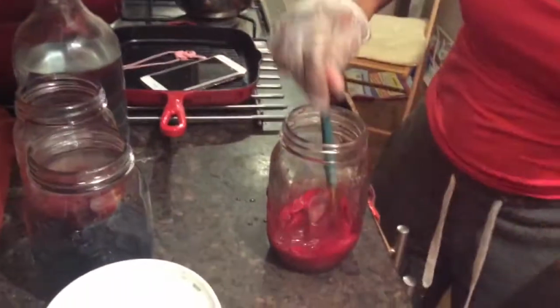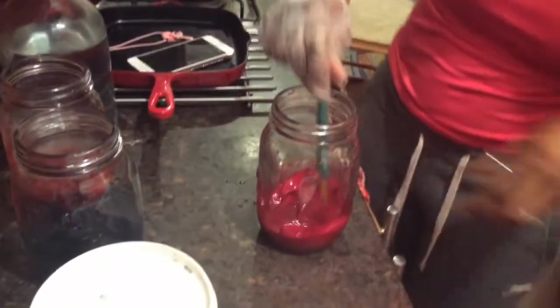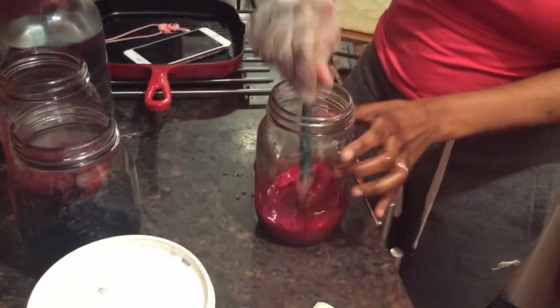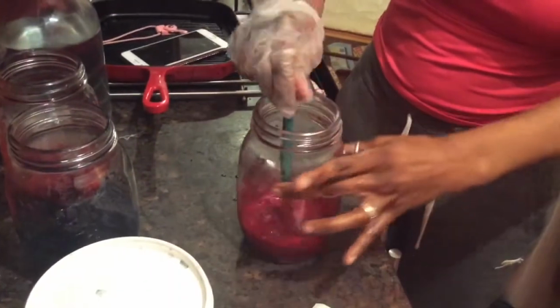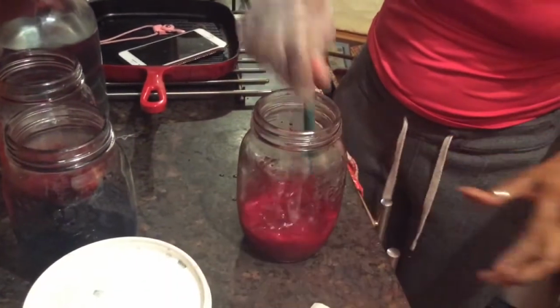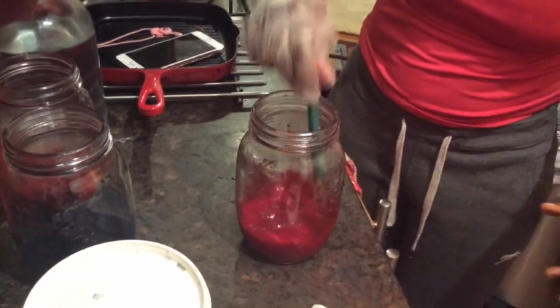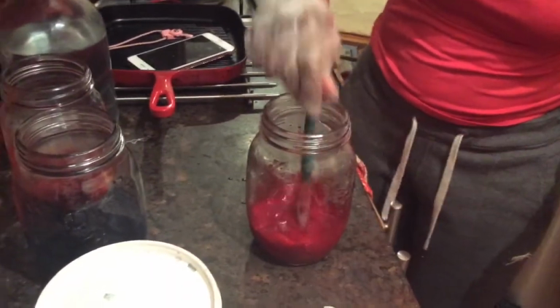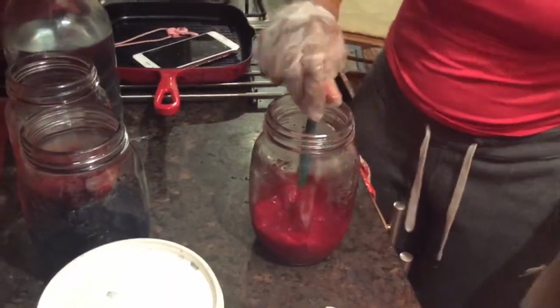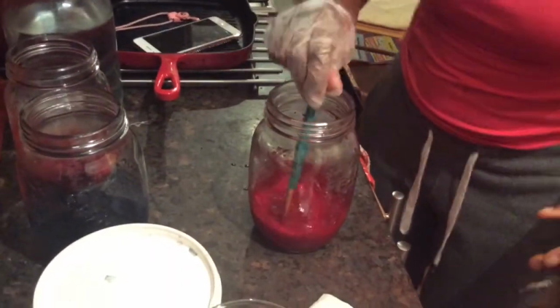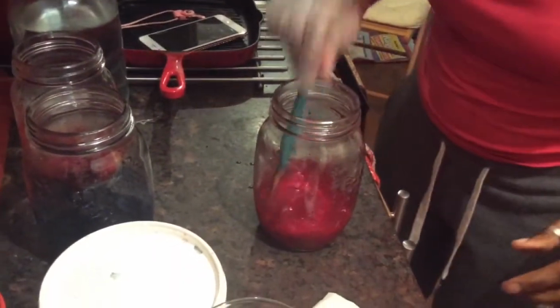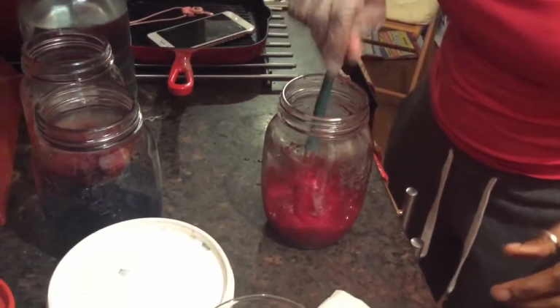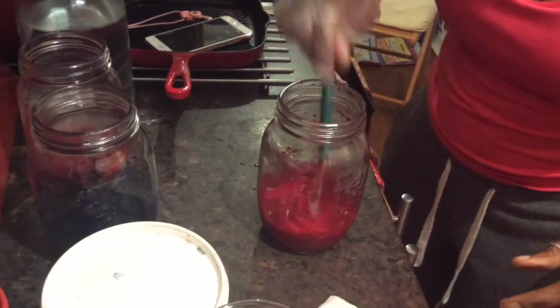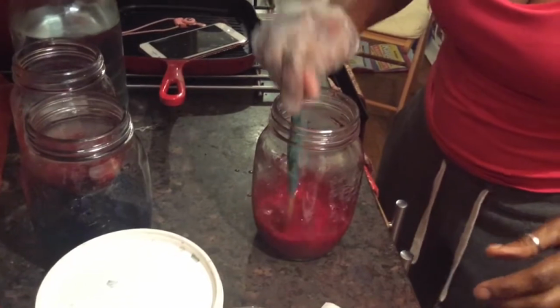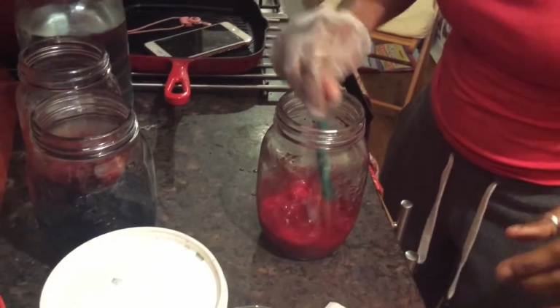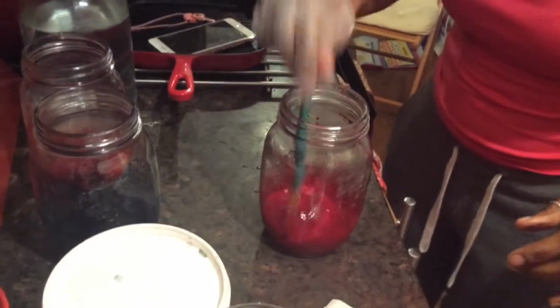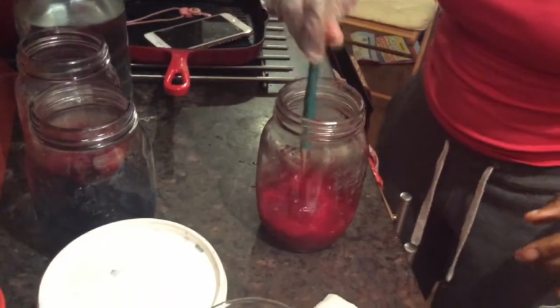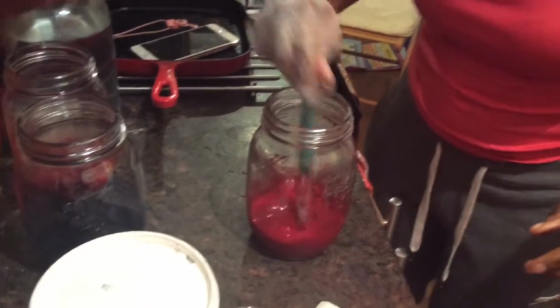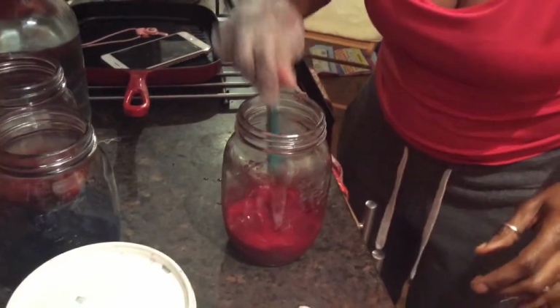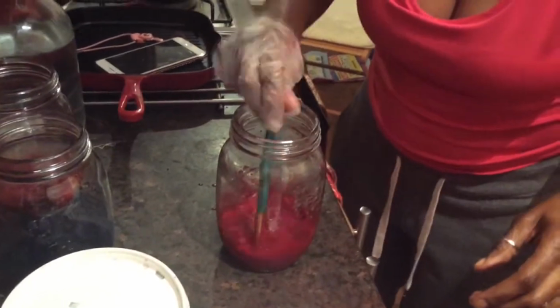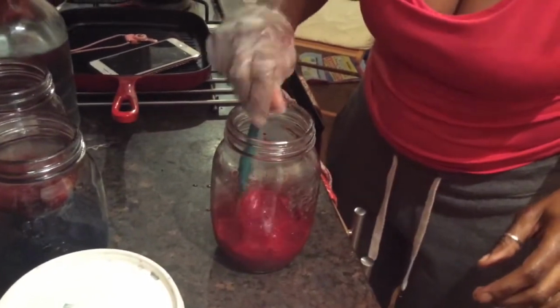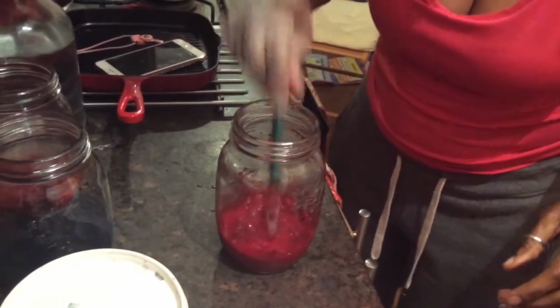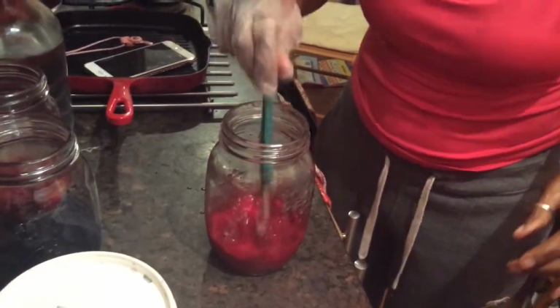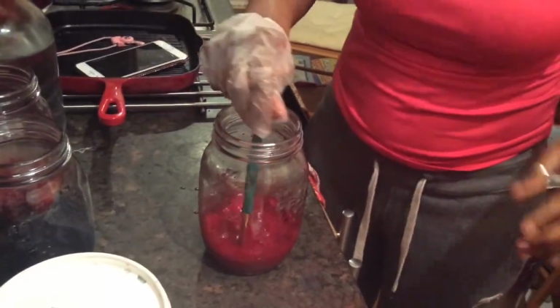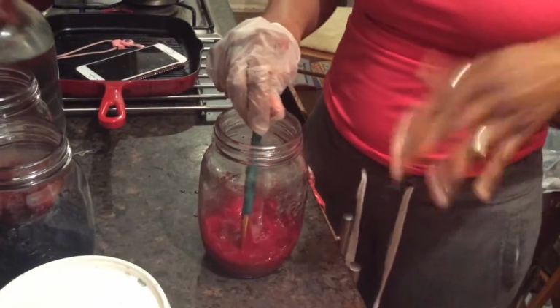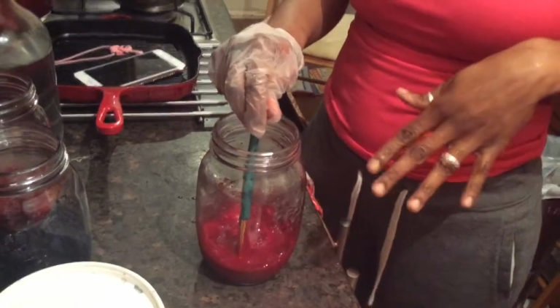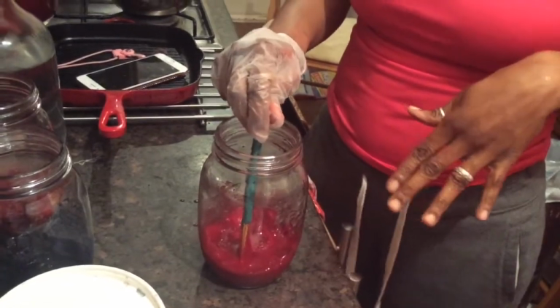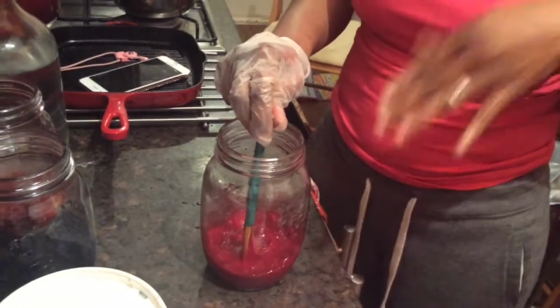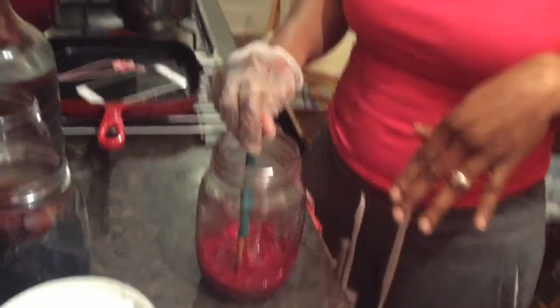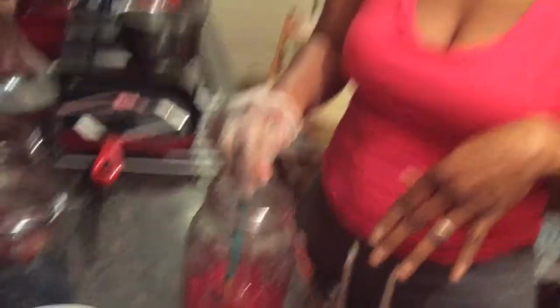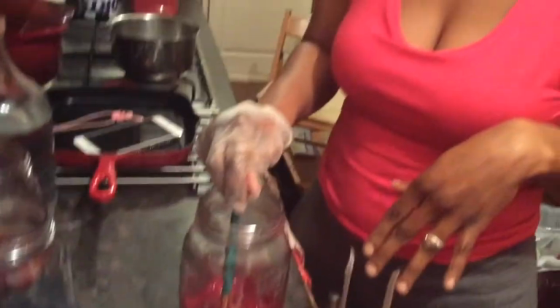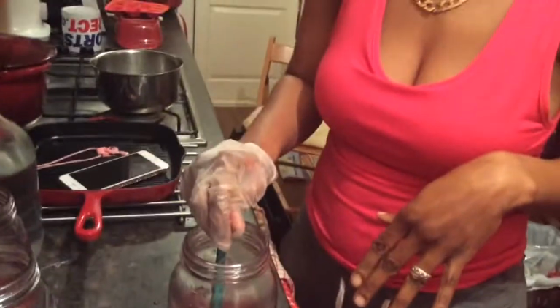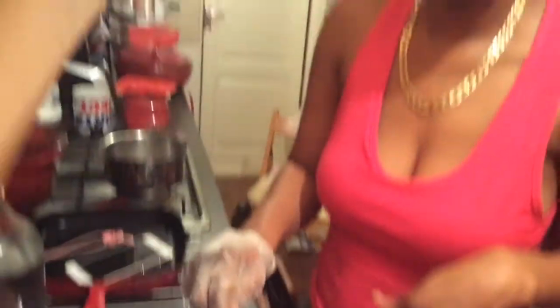Now you're going to leave this for 30 minutes and then rinse it out with warm water. We'll leave this now and come back in 30 minutes to check.